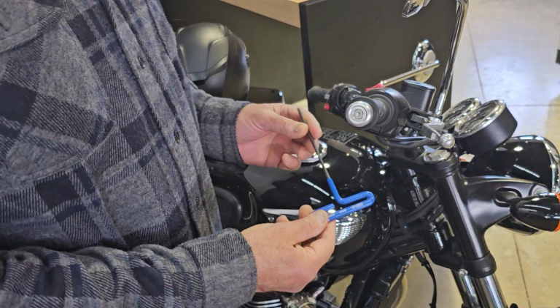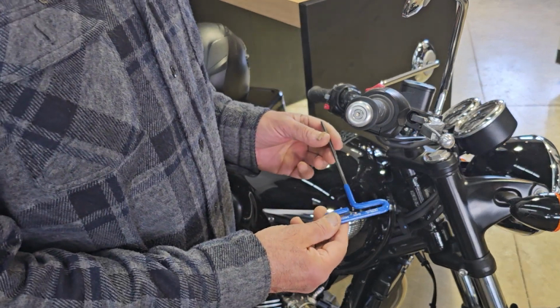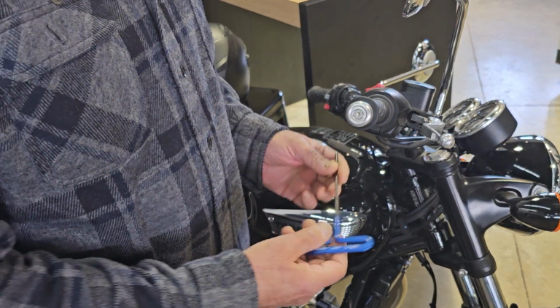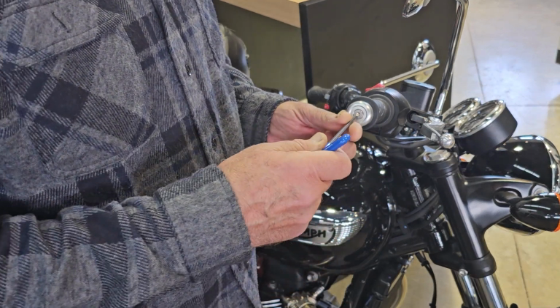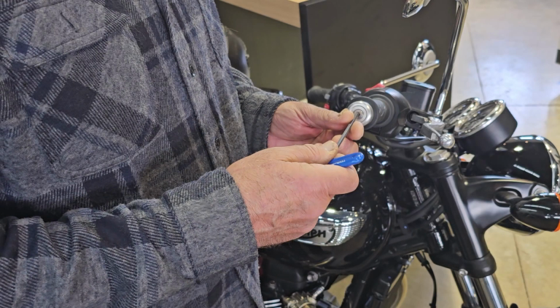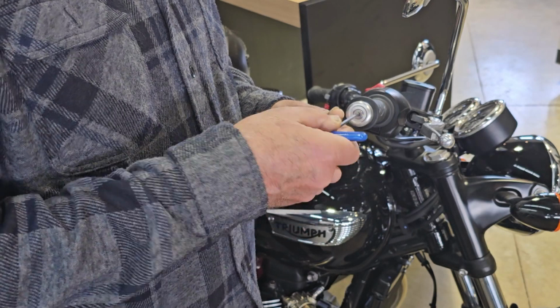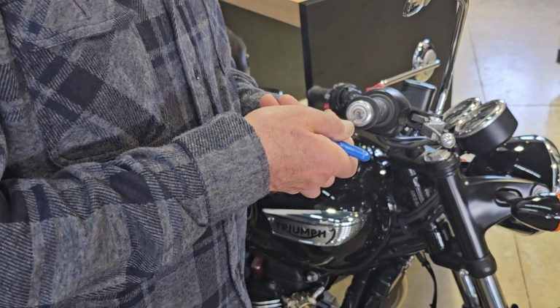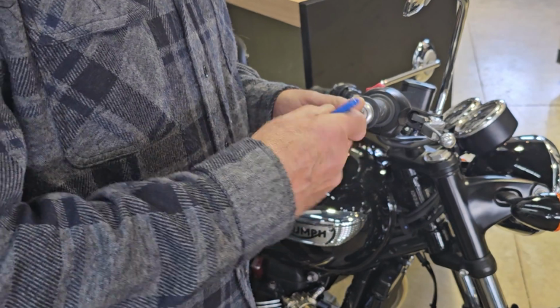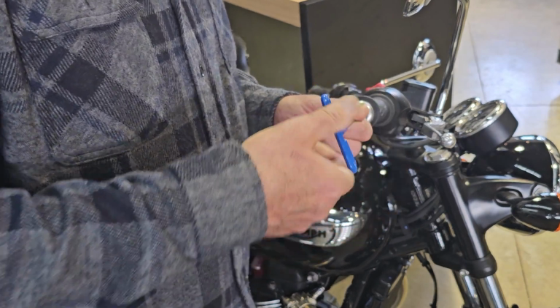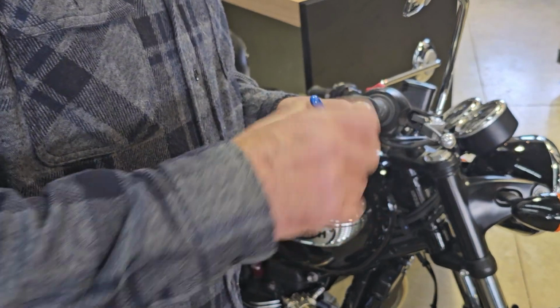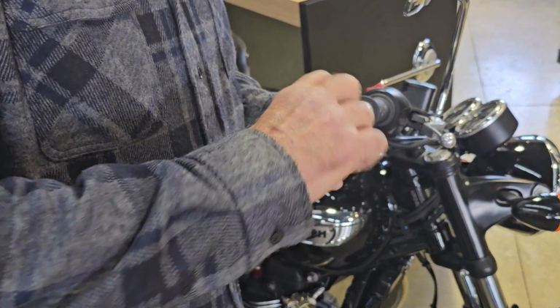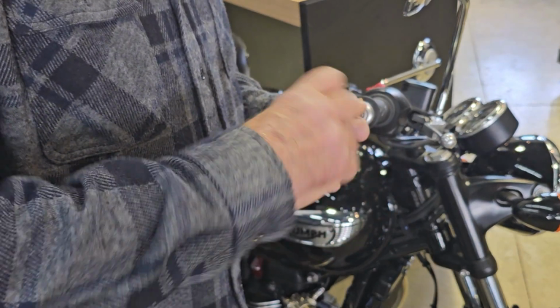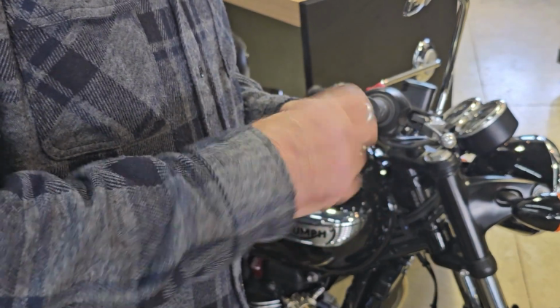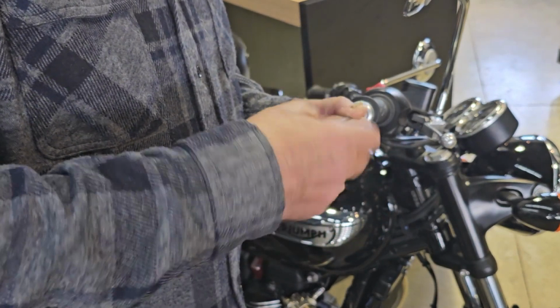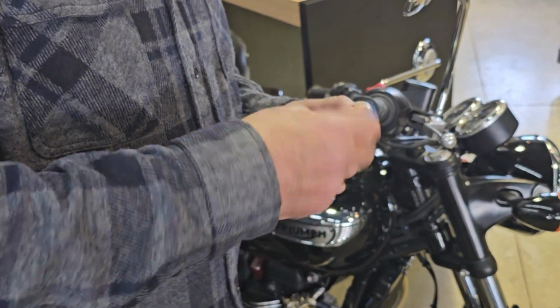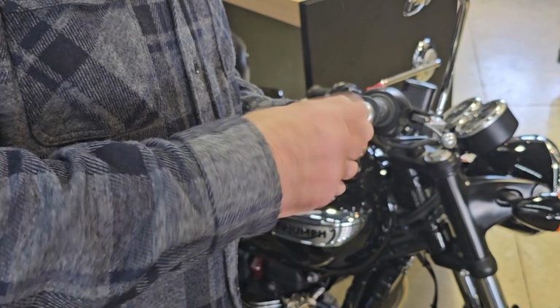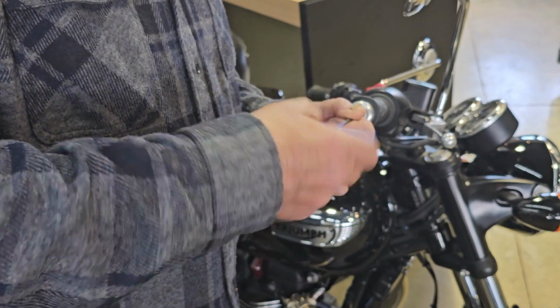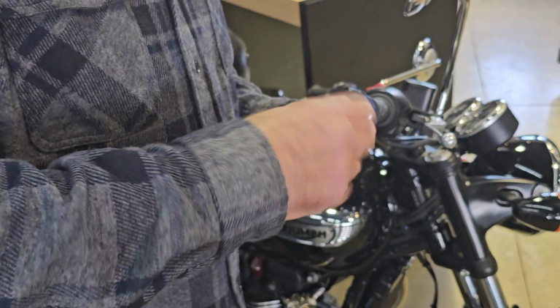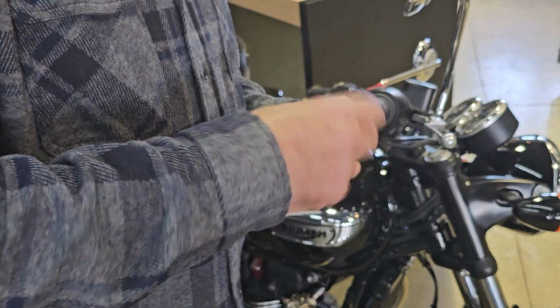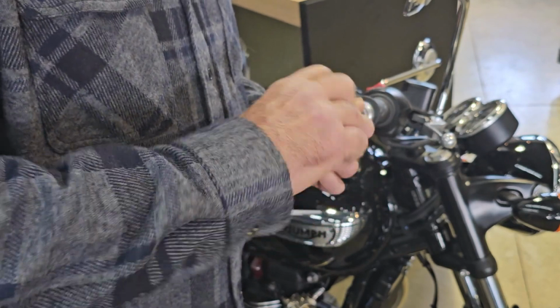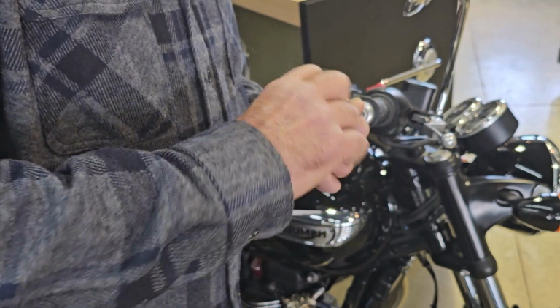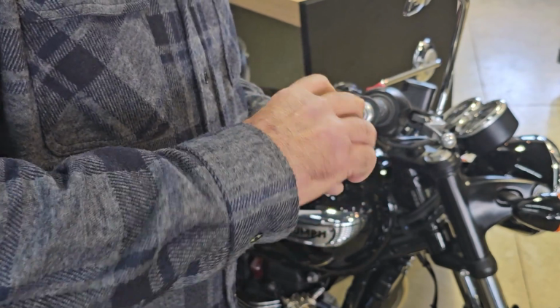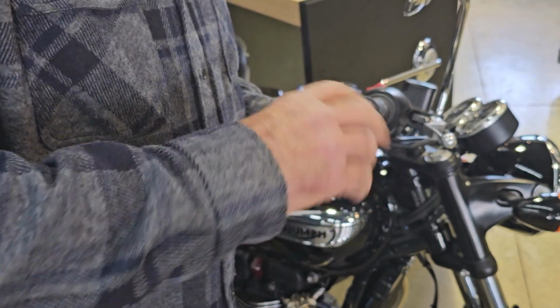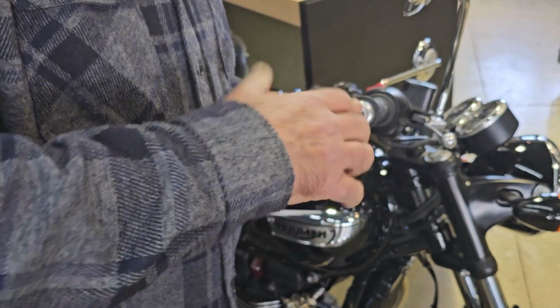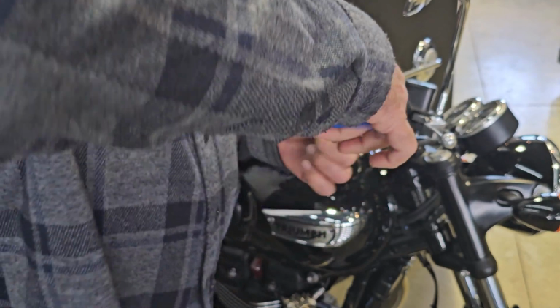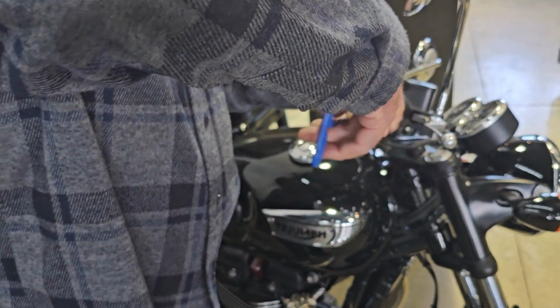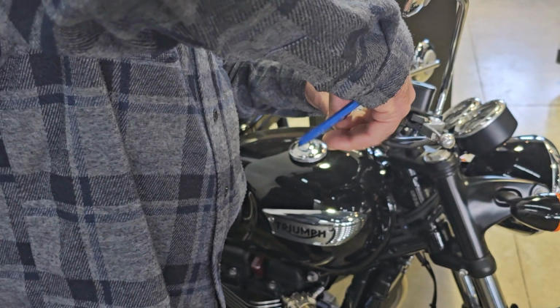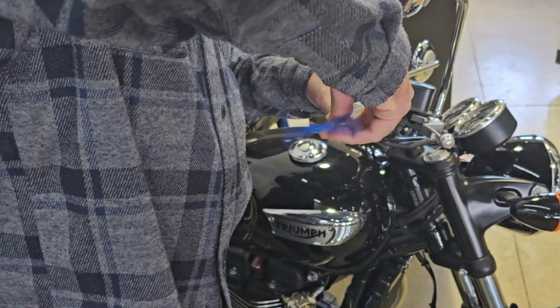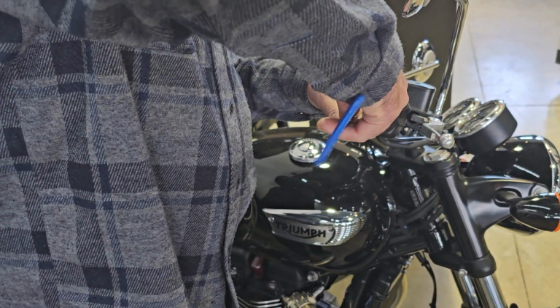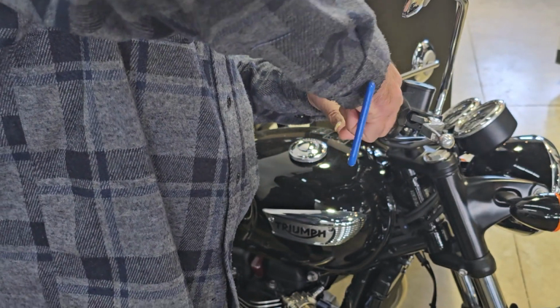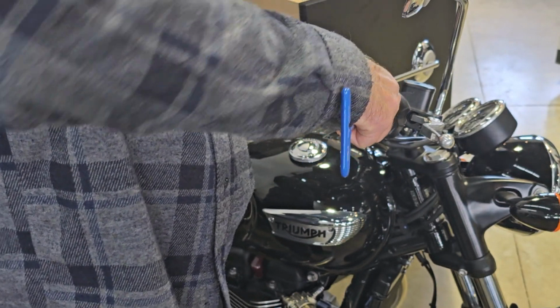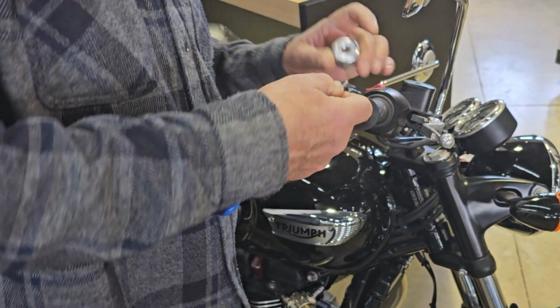The first thing you do is remove the stock end cap using a four millimeter allen. They do have a little bit of Loctite on them — low strength Loctite — so it's not too difficult.